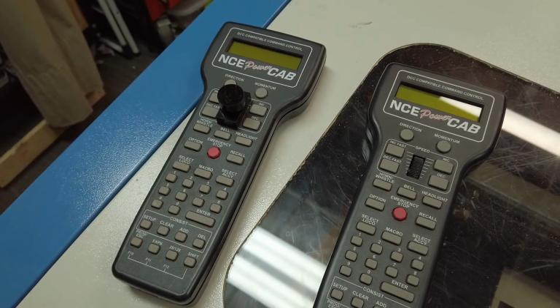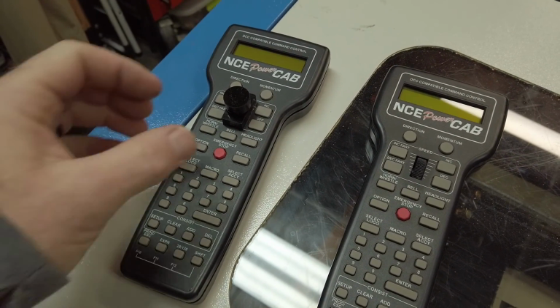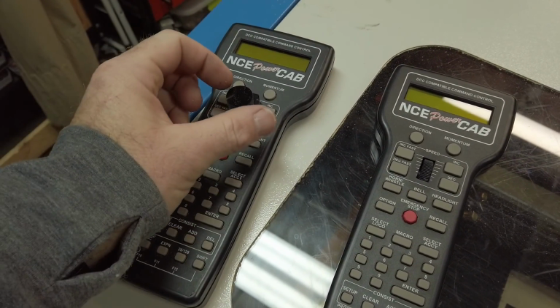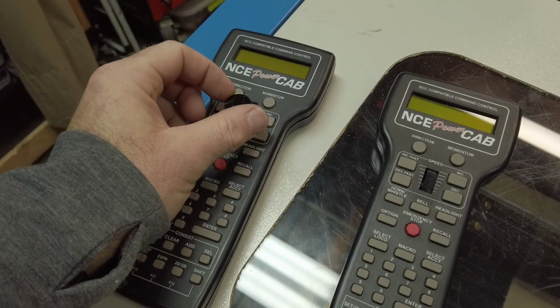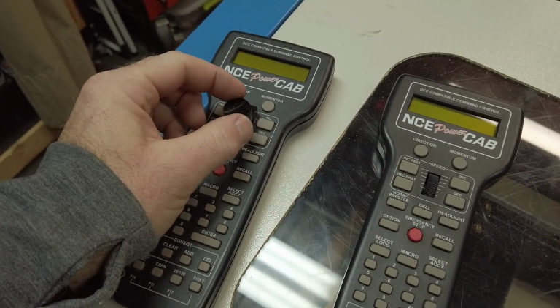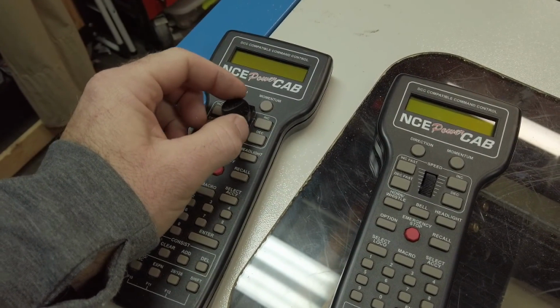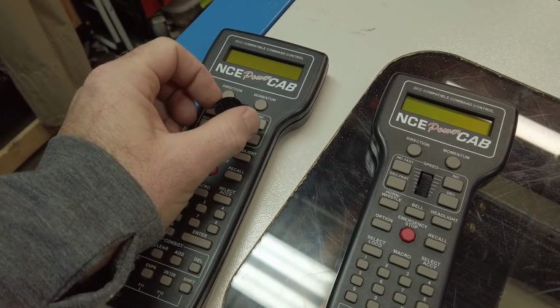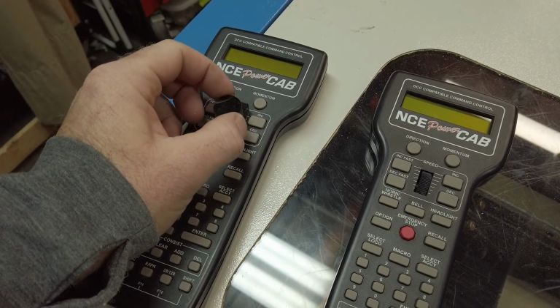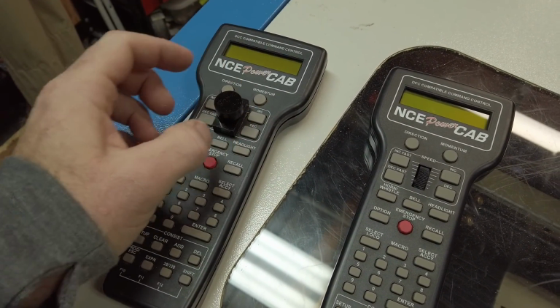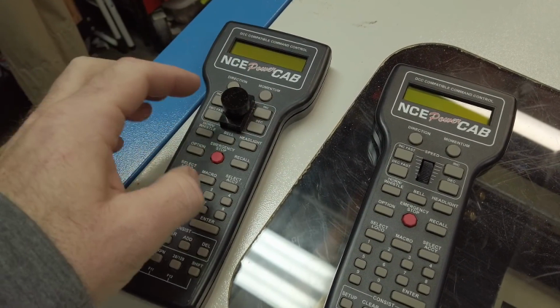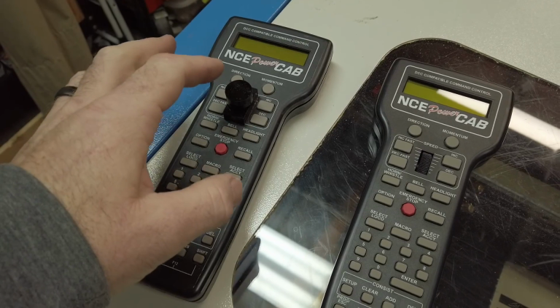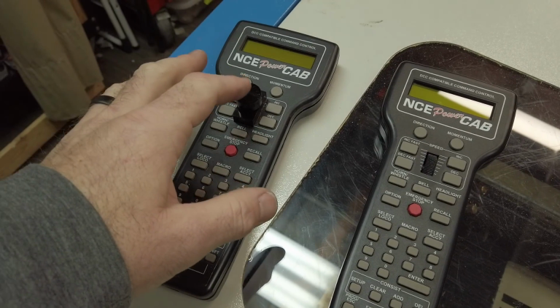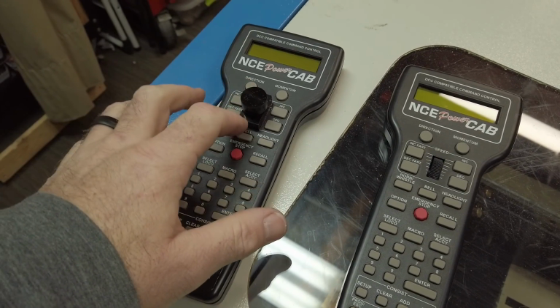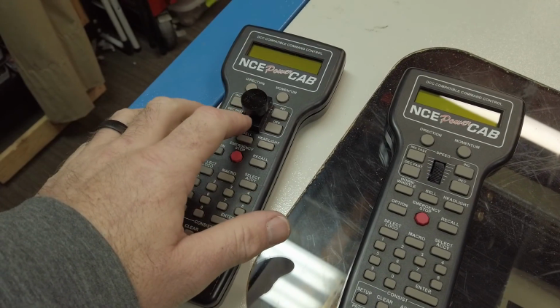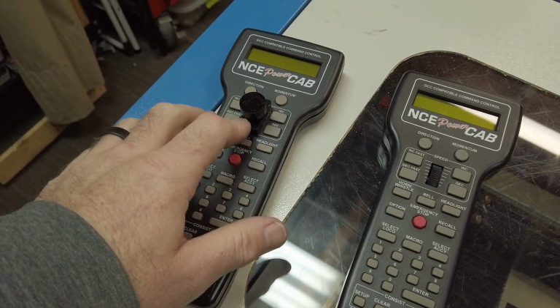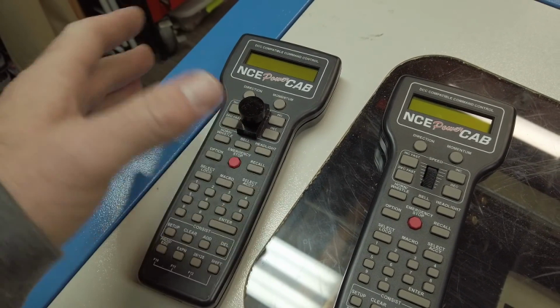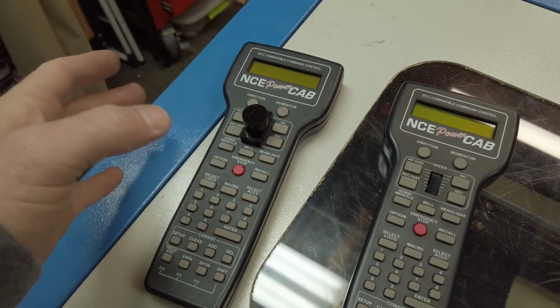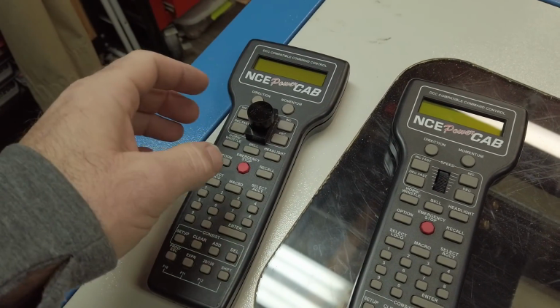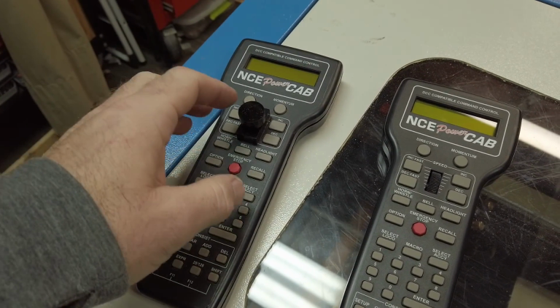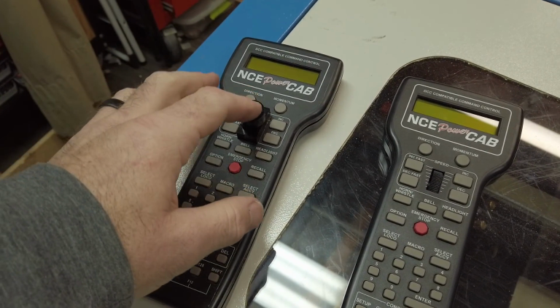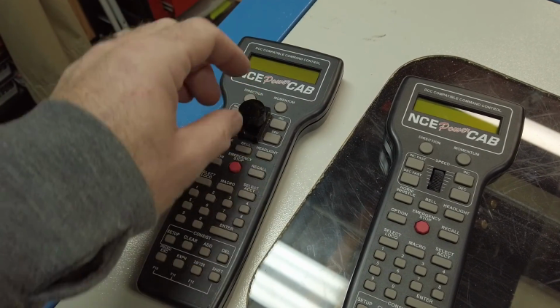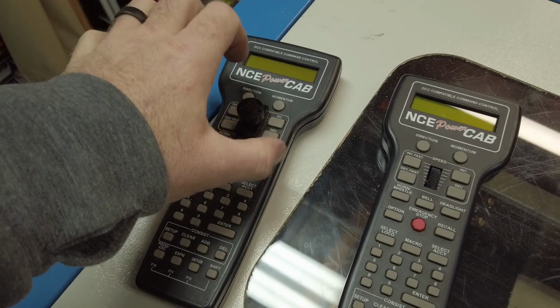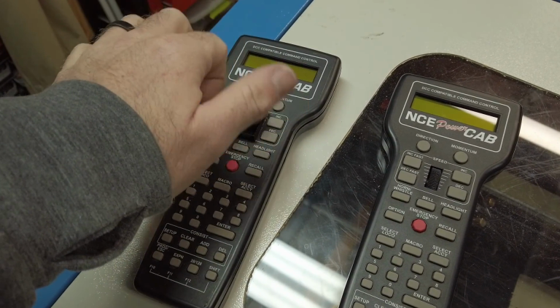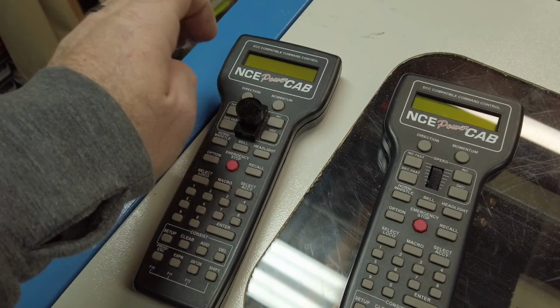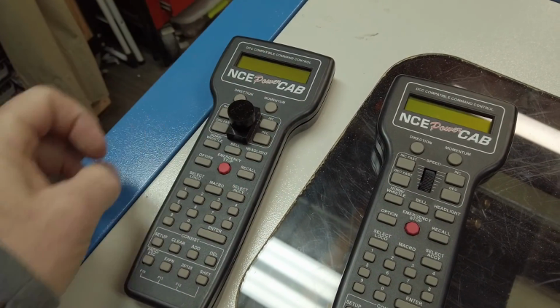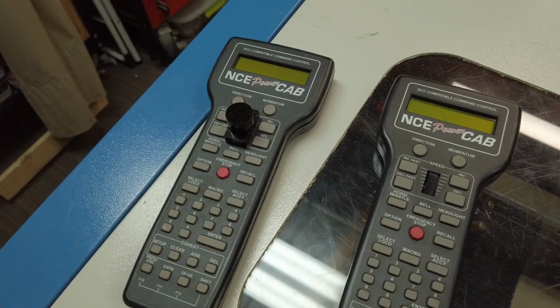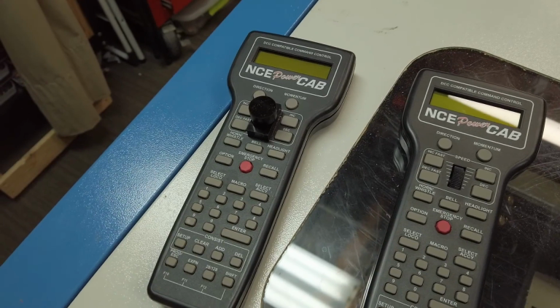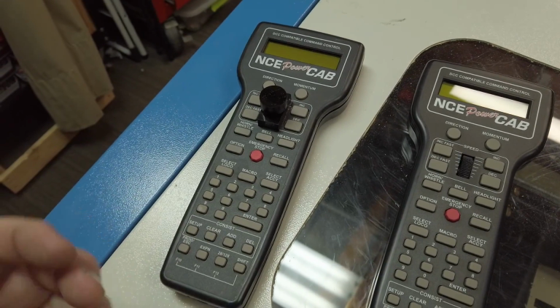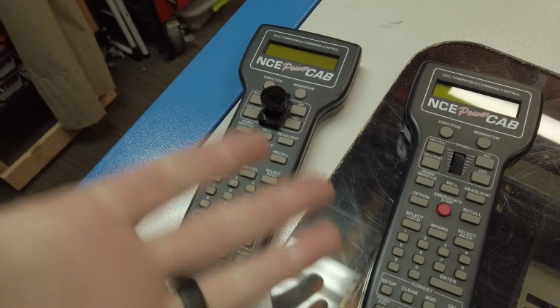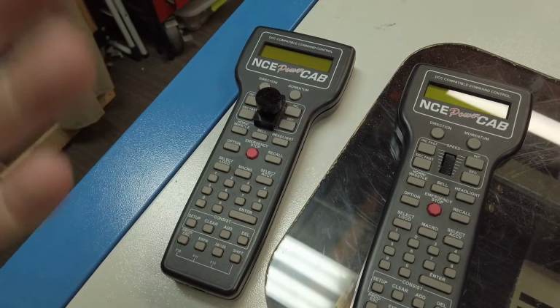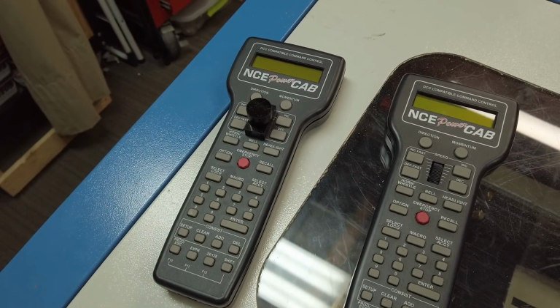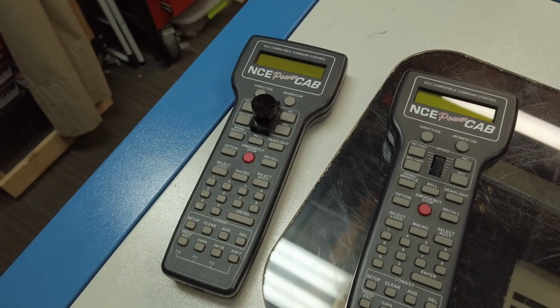I've always liked physical knobs and that's why I kind of like the Digitrax one where it has the knob up there, but I'm already committed to NCE.